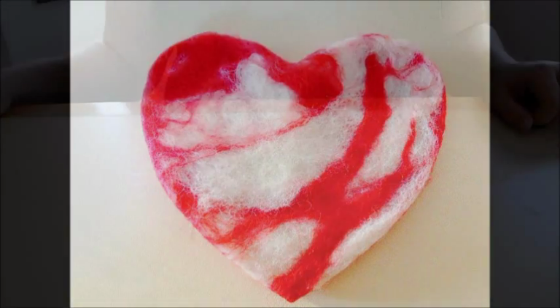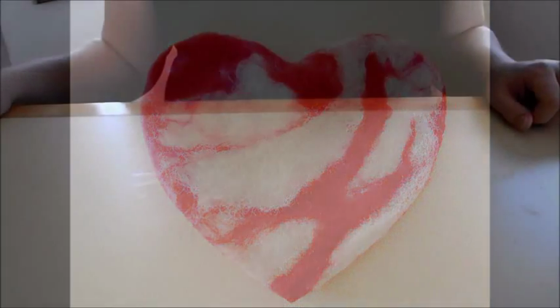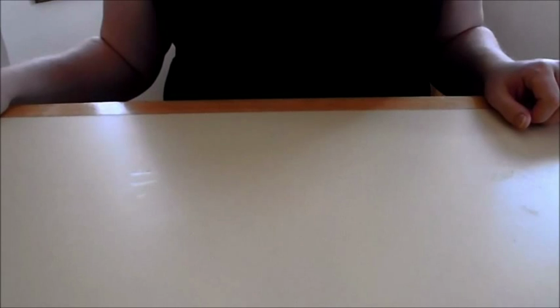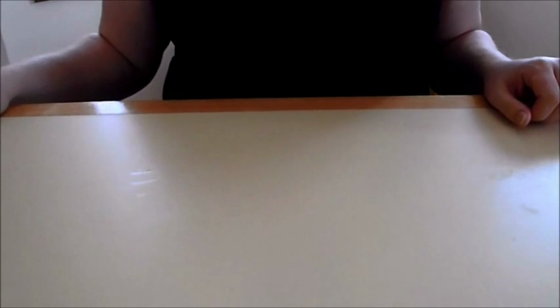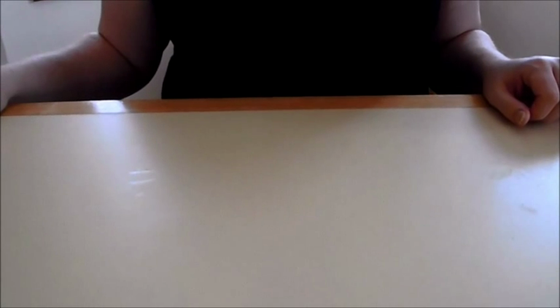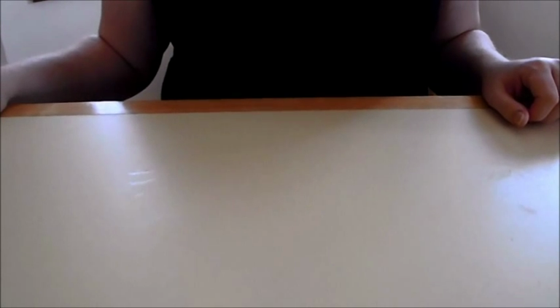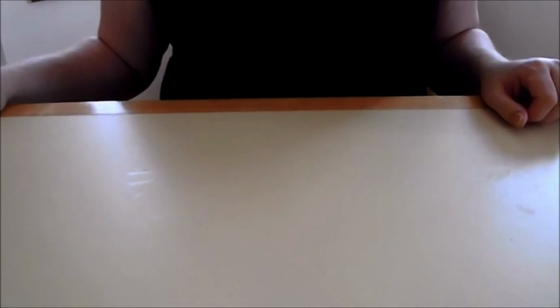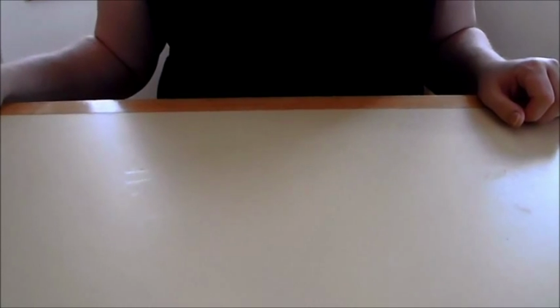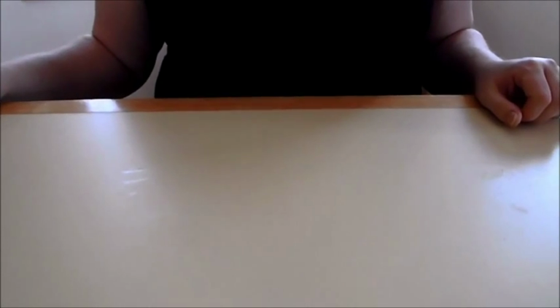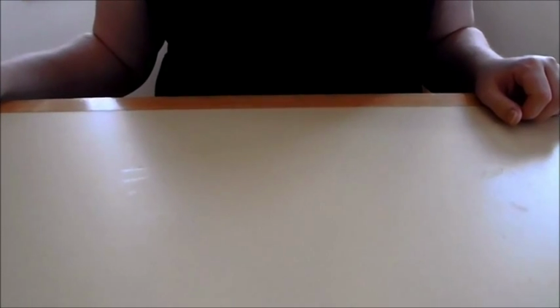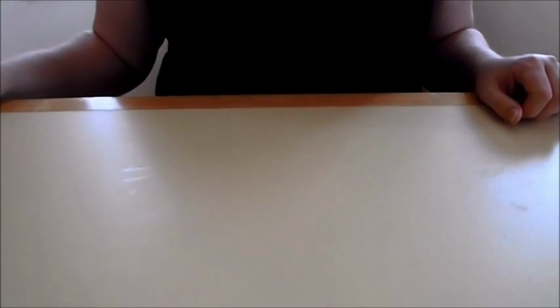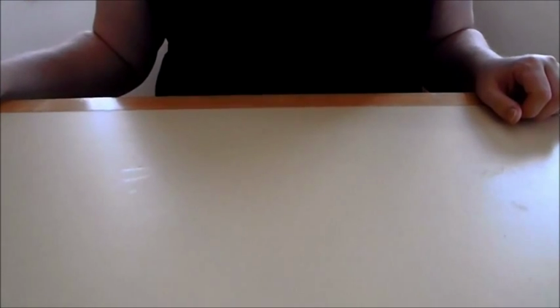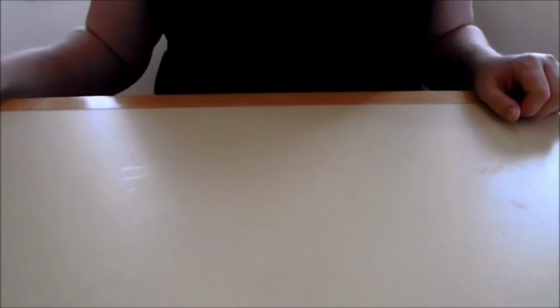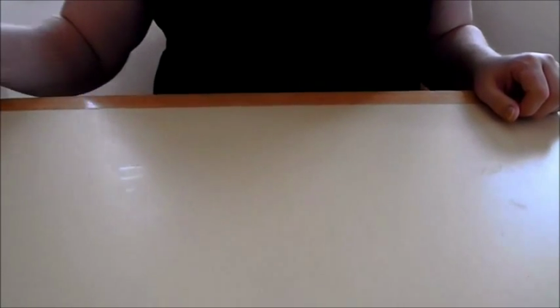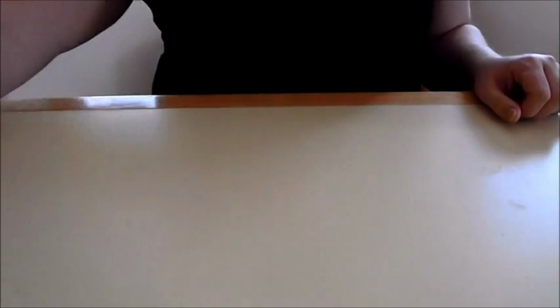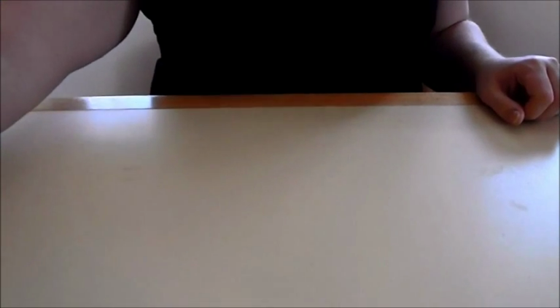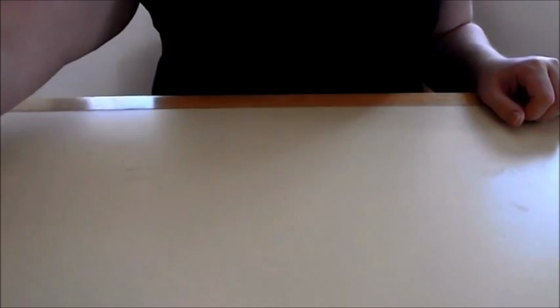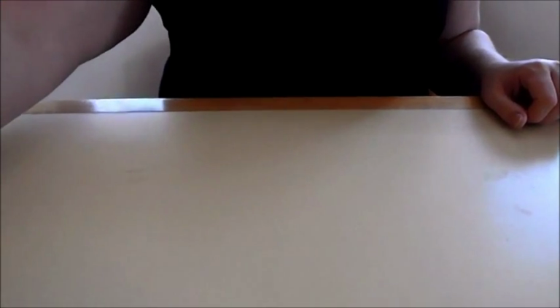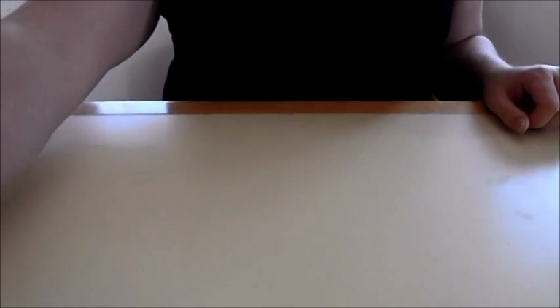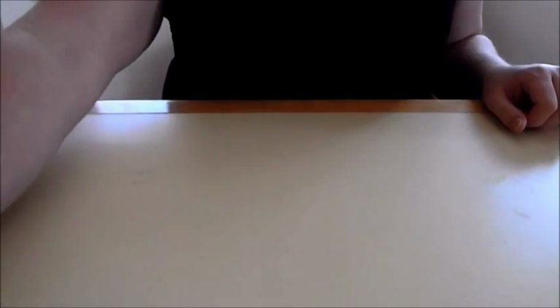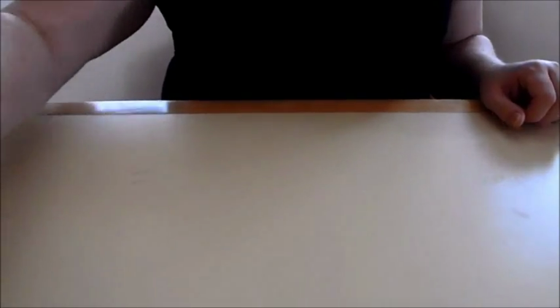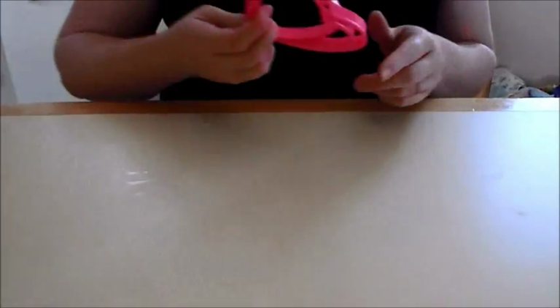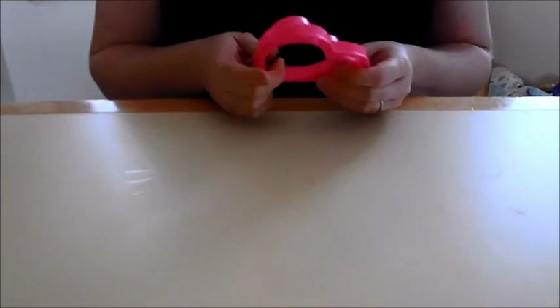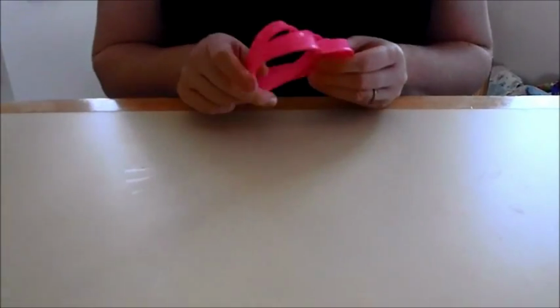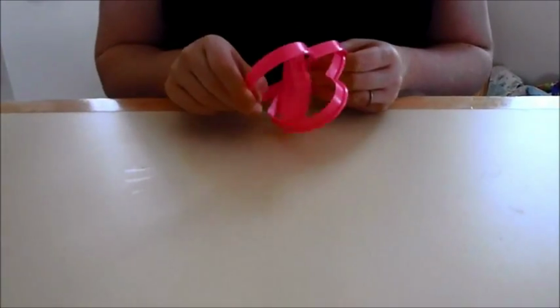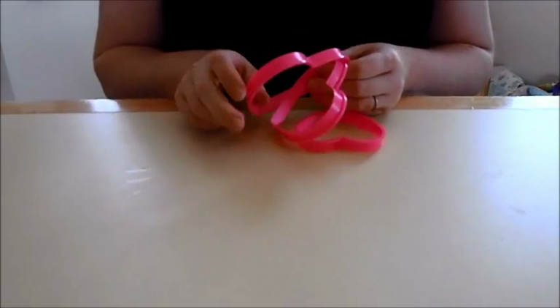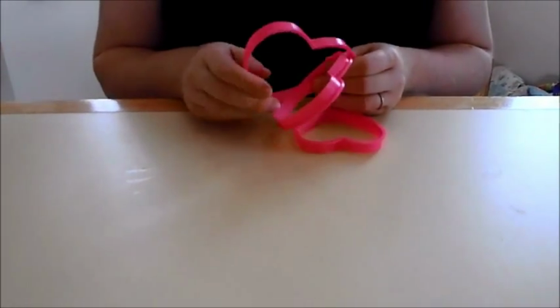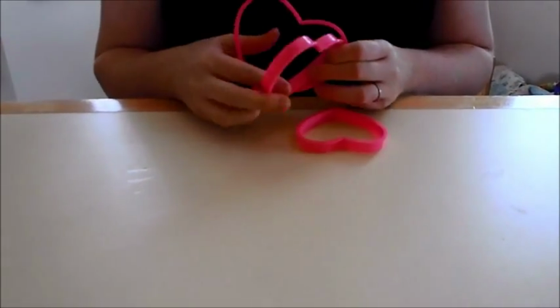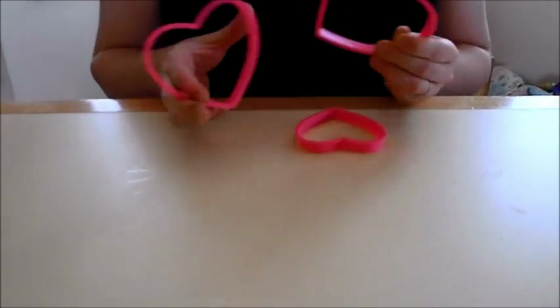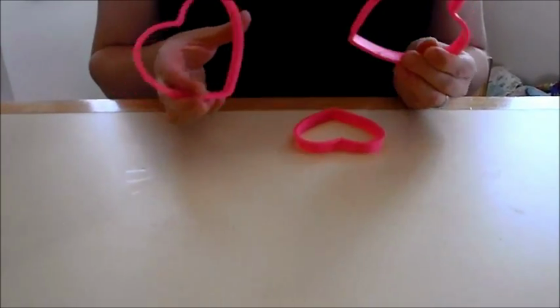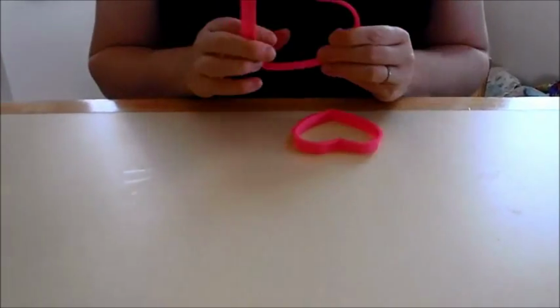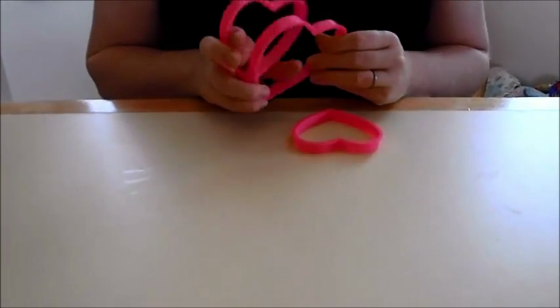Hi! Today I'm going to be showing you how to wet felt with cookie cutters. With Valentine's Day coming up, I thought it would be appropriate to use heart-shaped cookie cutters.